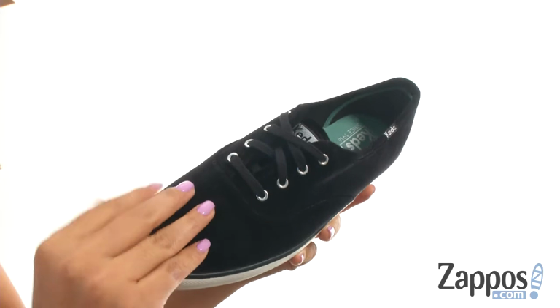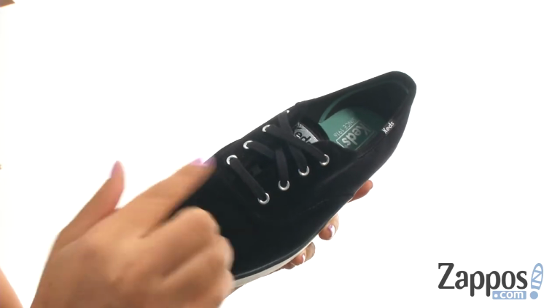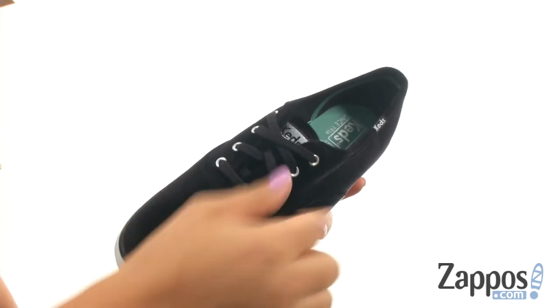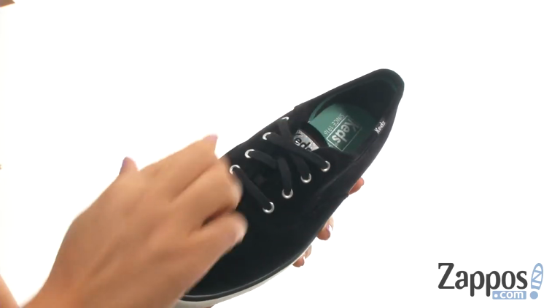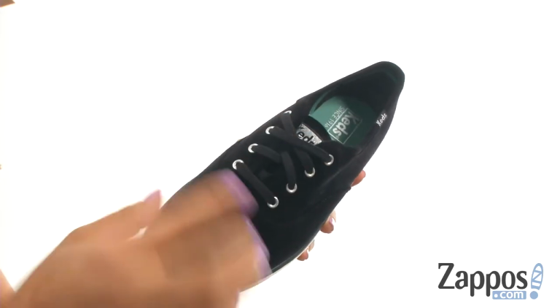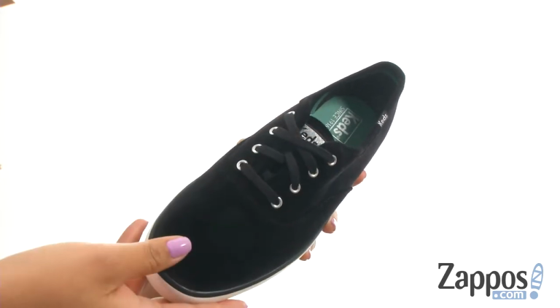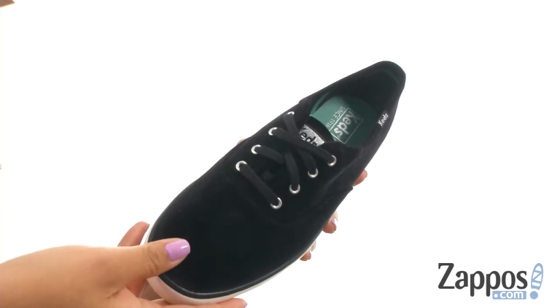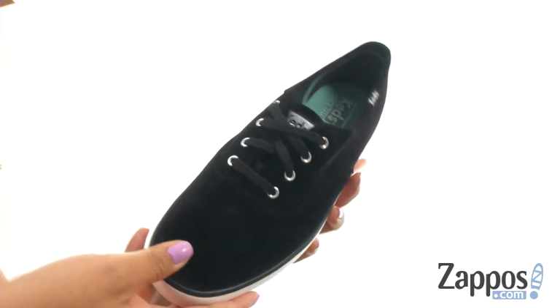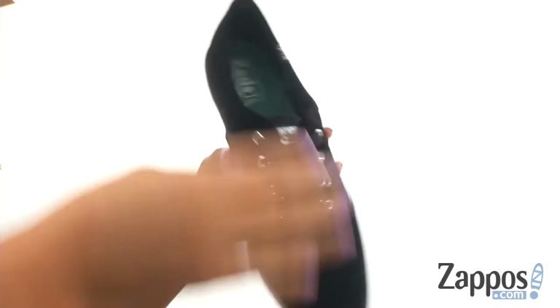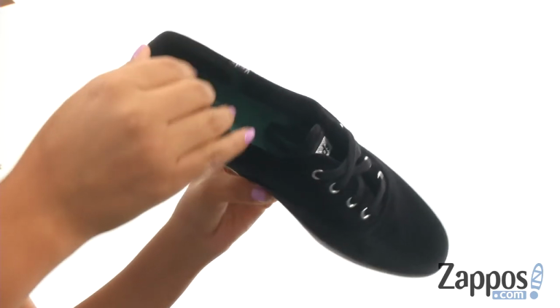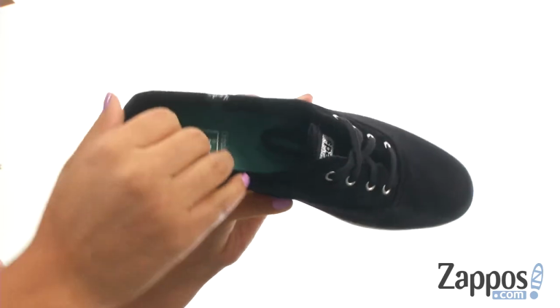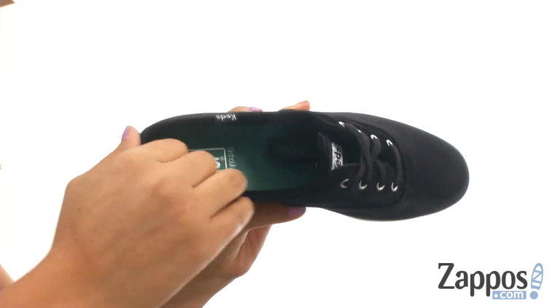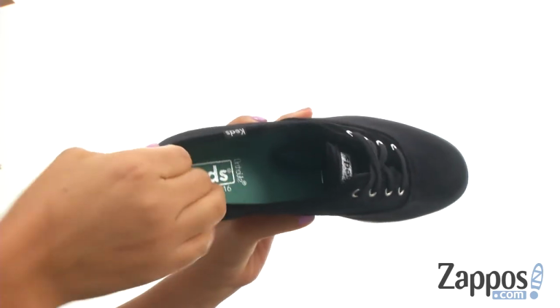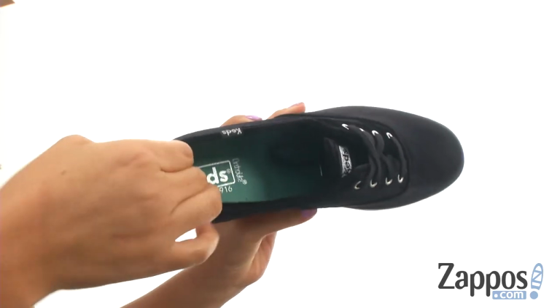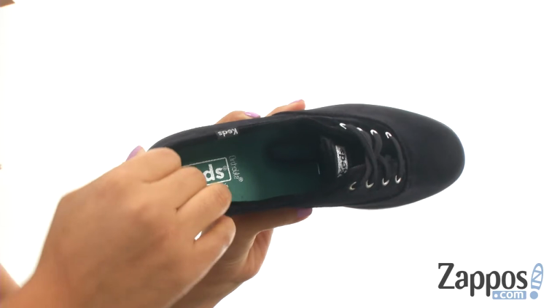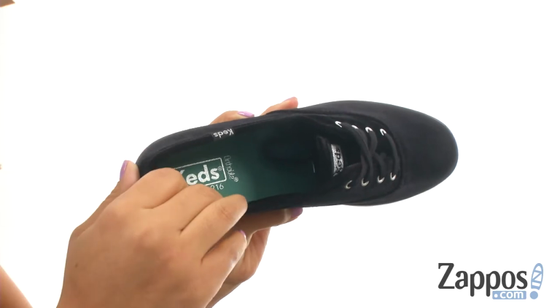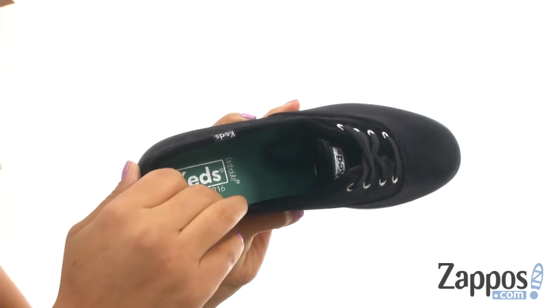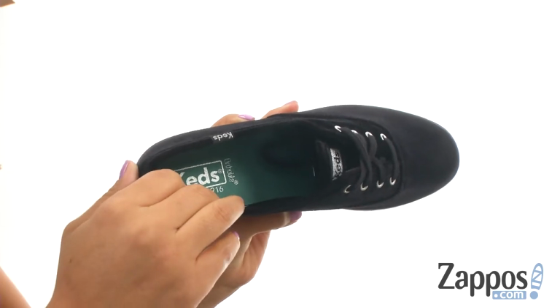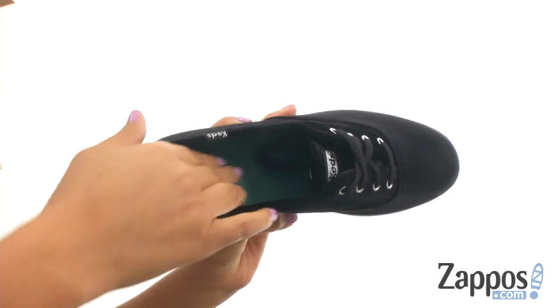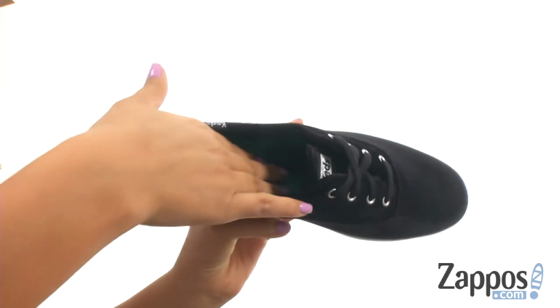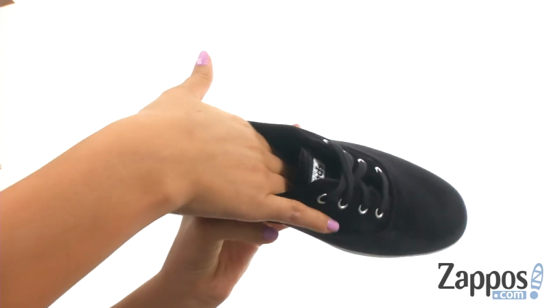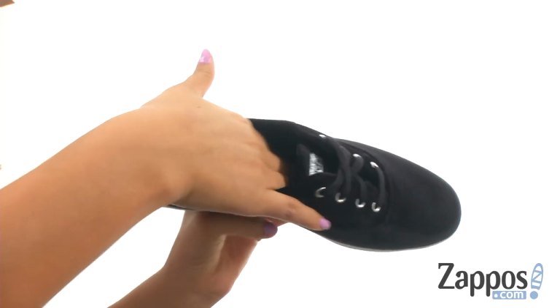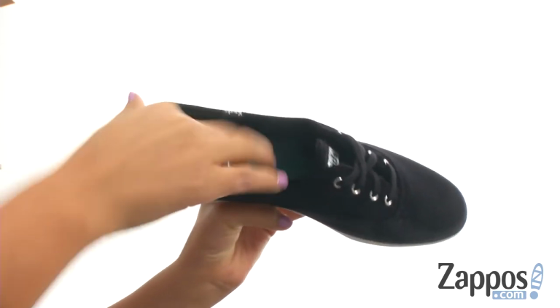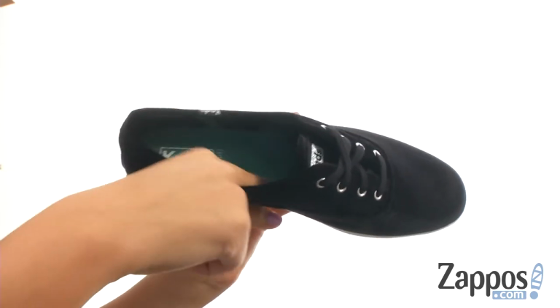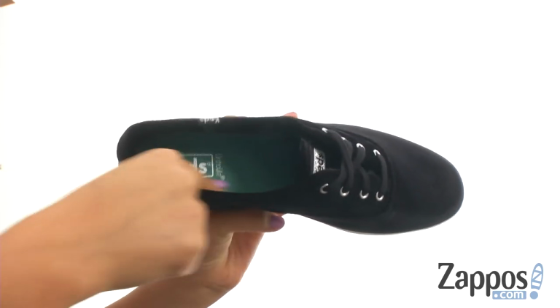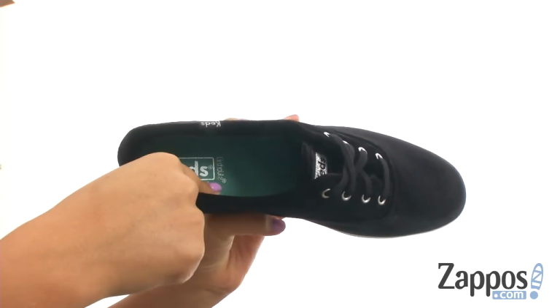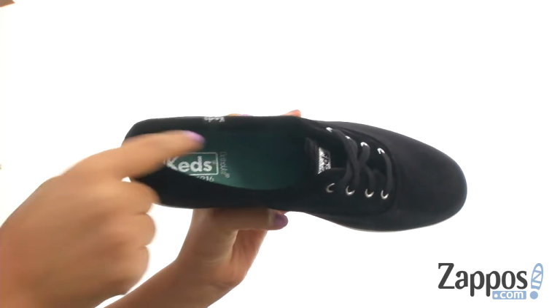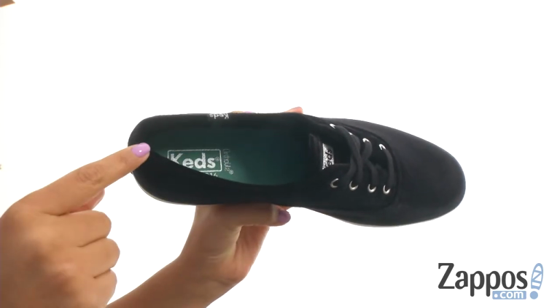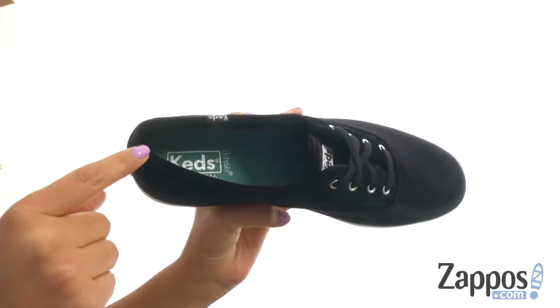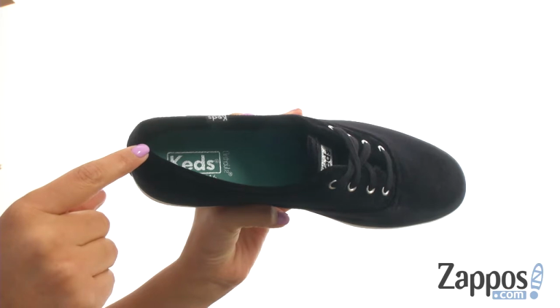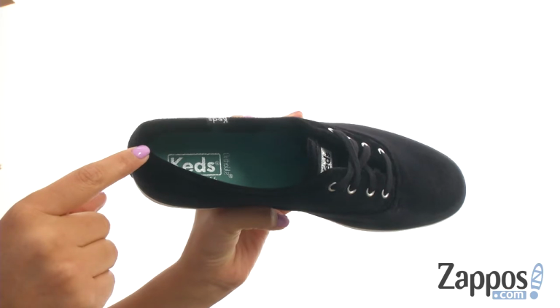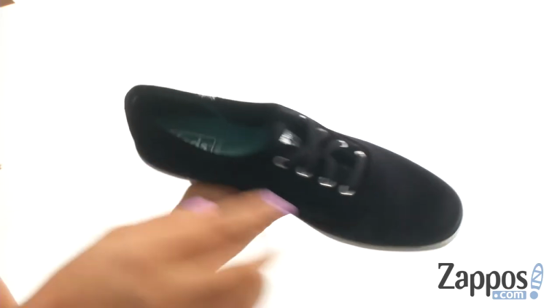They offer a front lace-up to provide a secure fit. On the inside, there's soft linings for a great next-to-skin feel. They offer a lightly padded footbed with arch support to provide comfort and support.